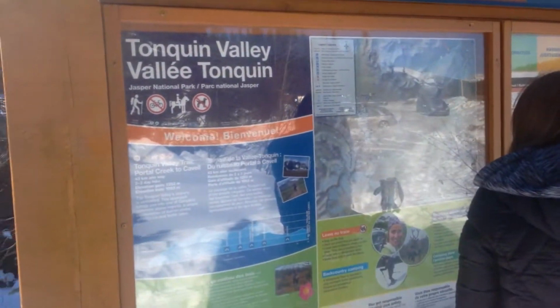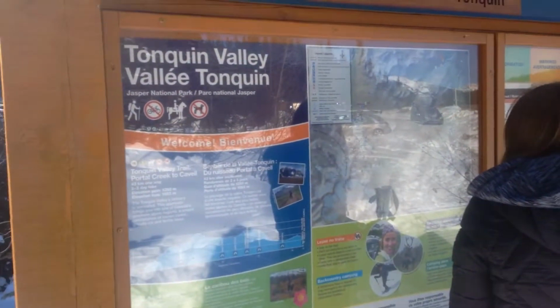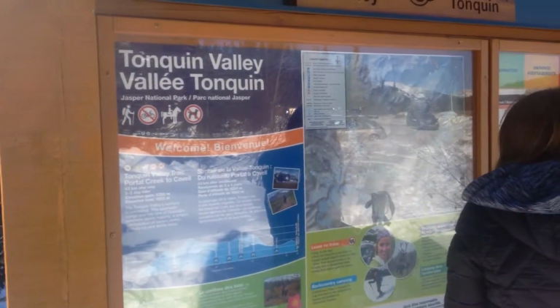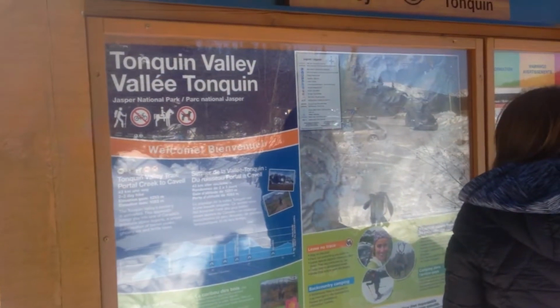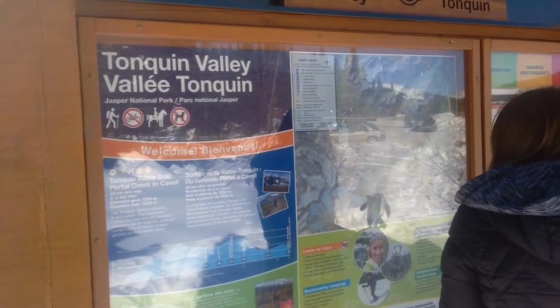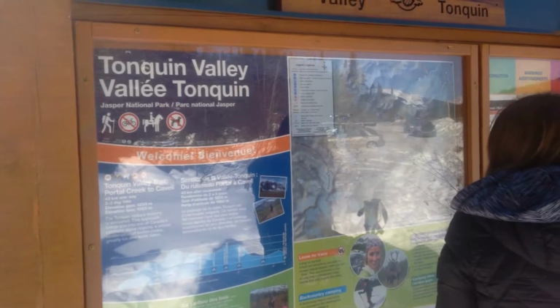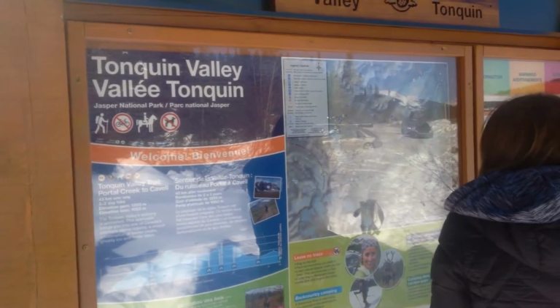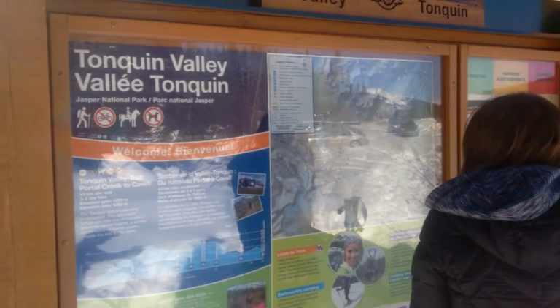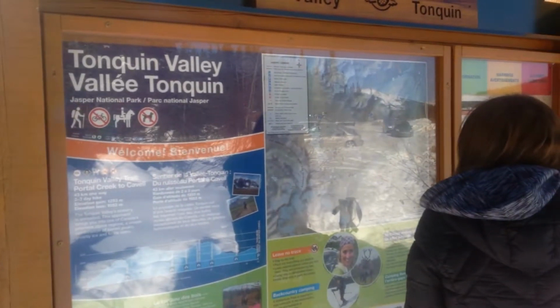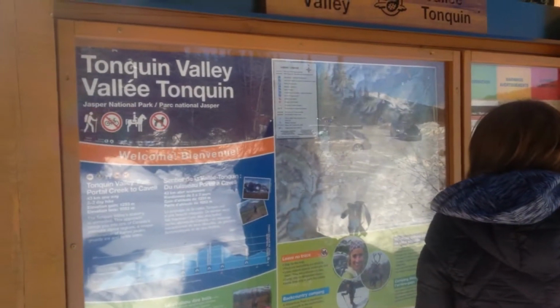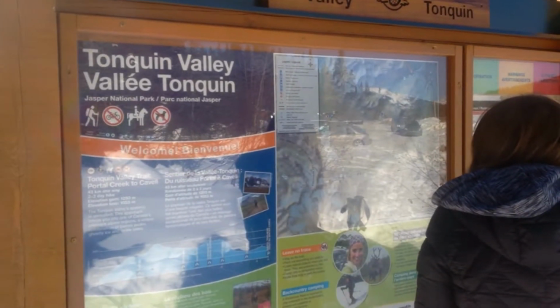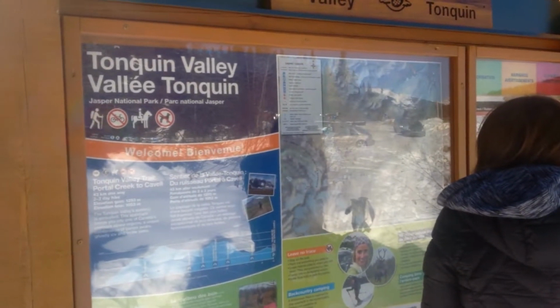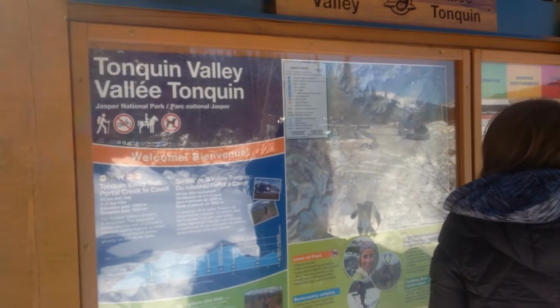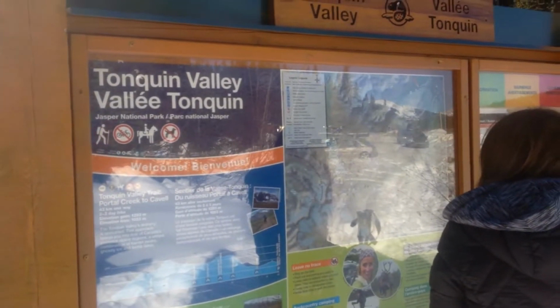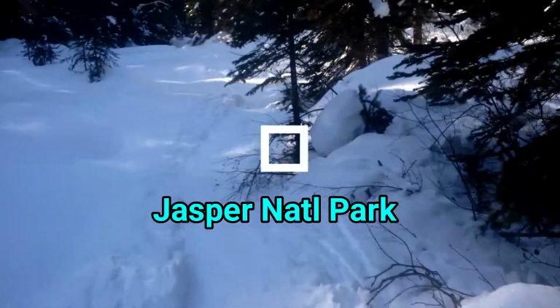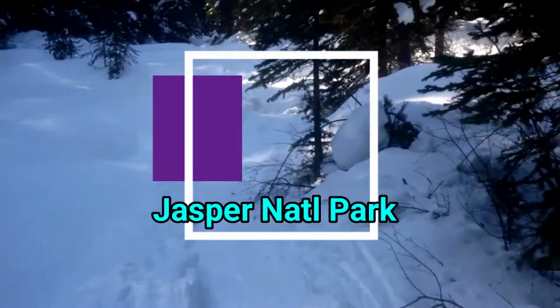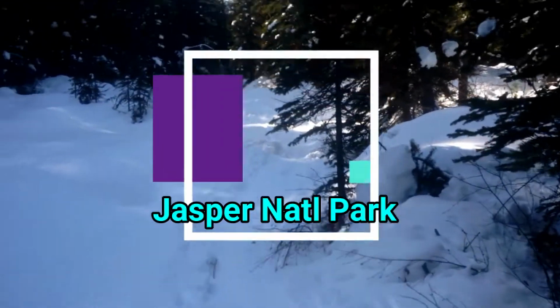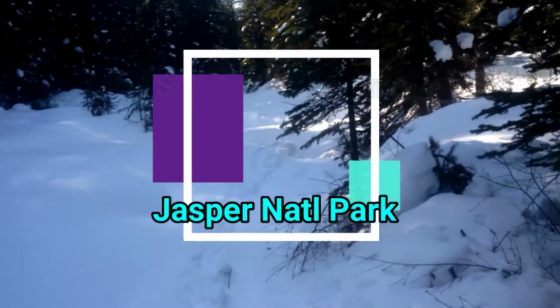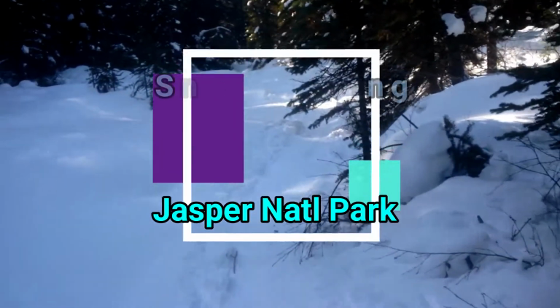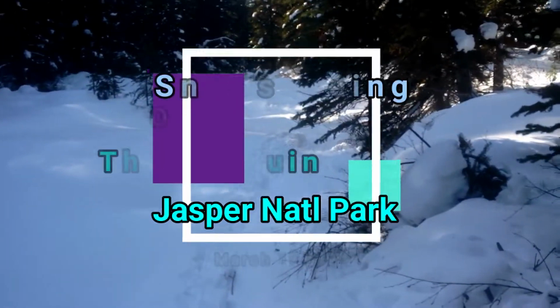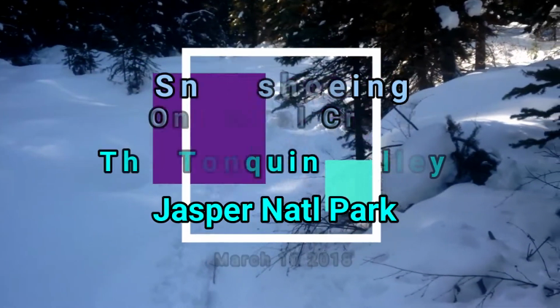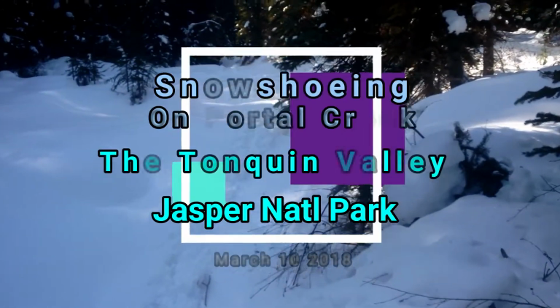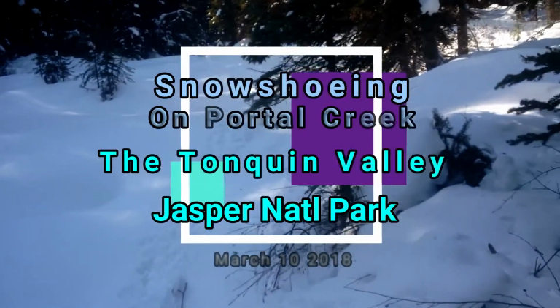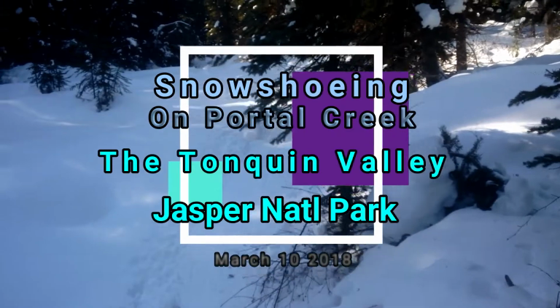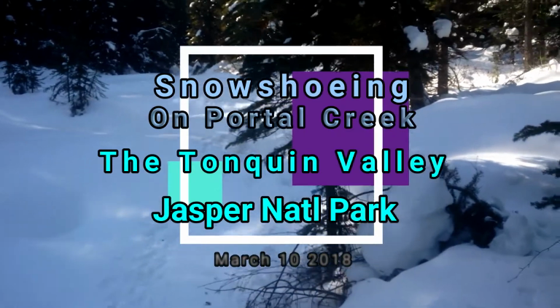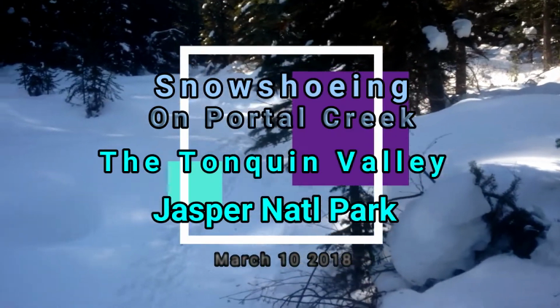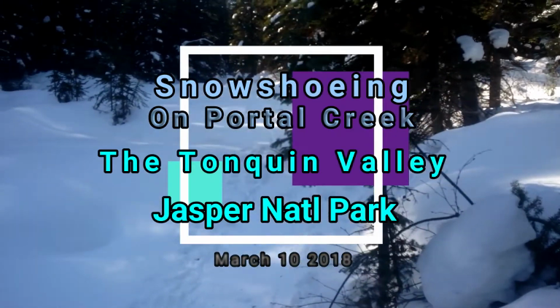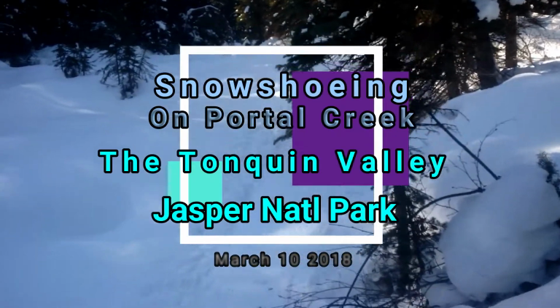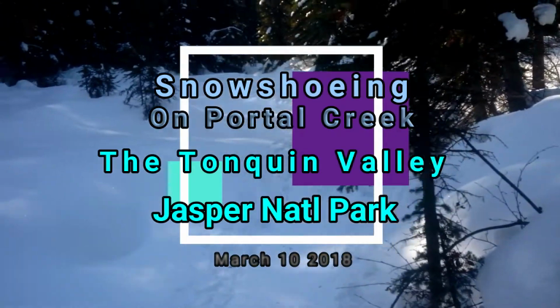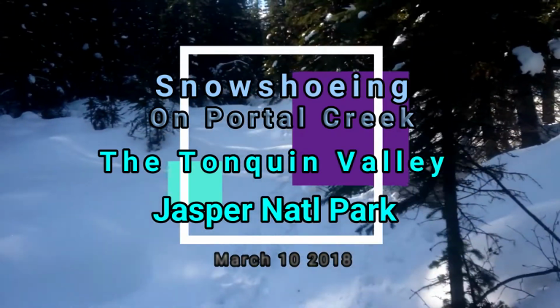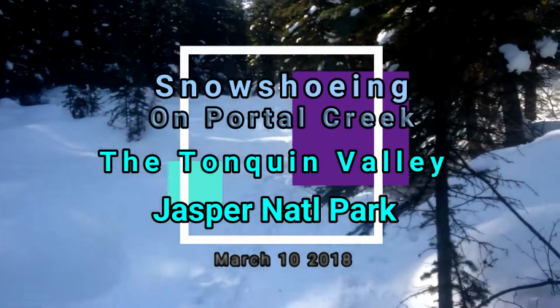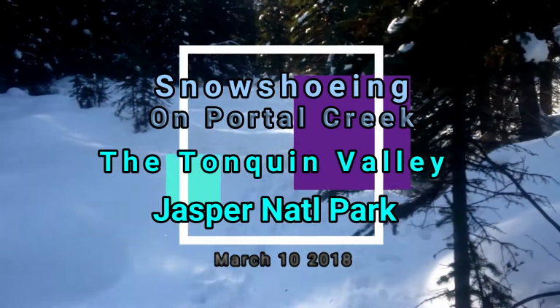There's the sign for the trail. Snow soon on Portal Creek, March 10th, 2018.